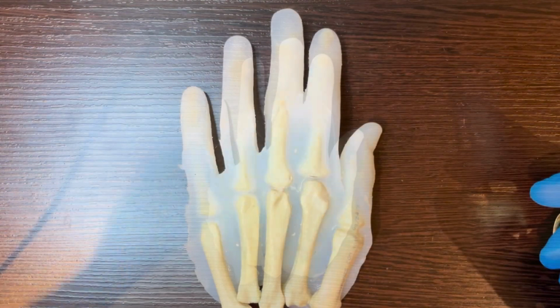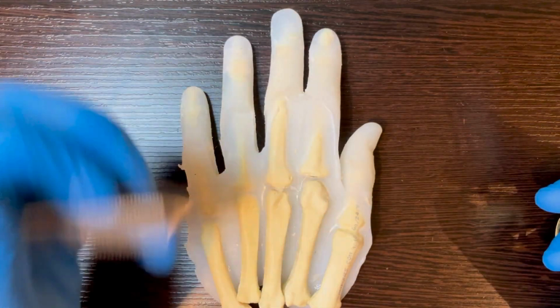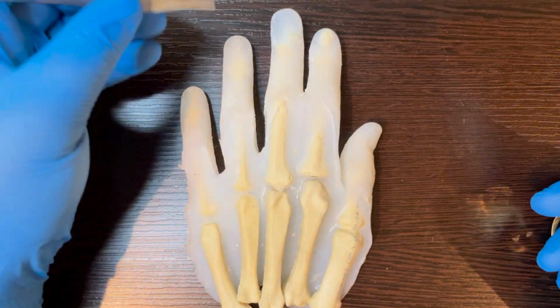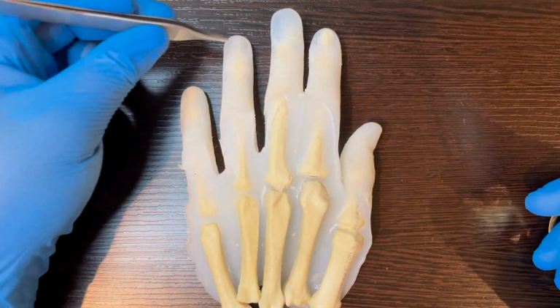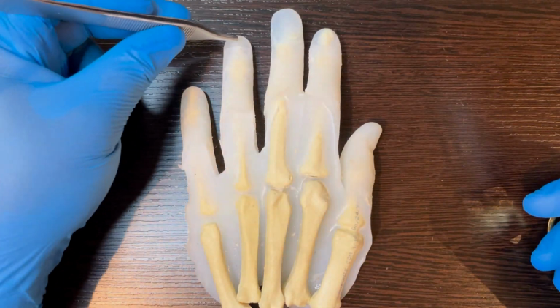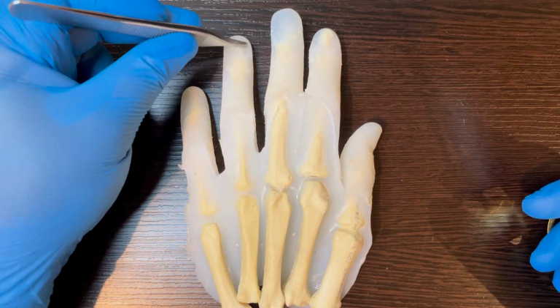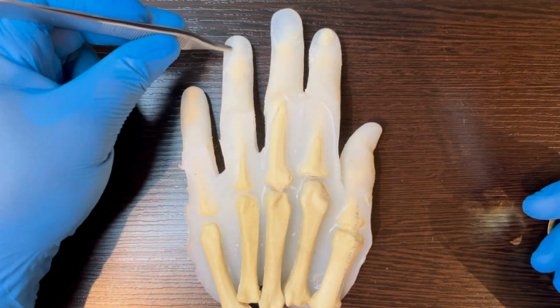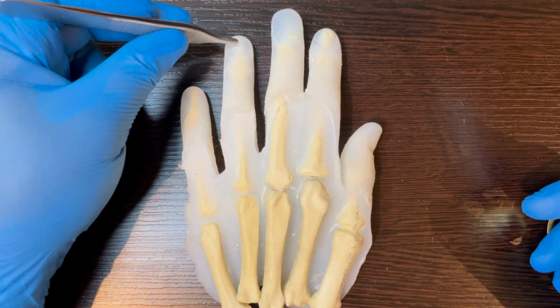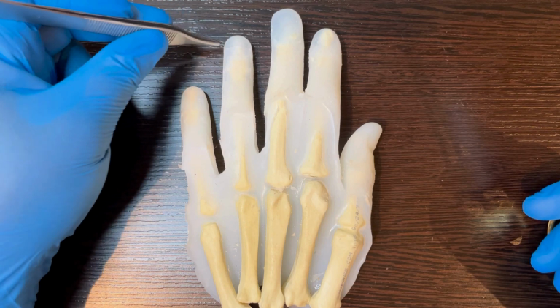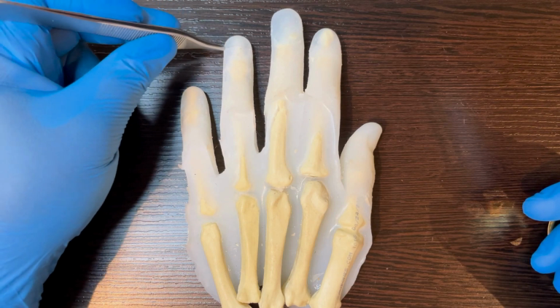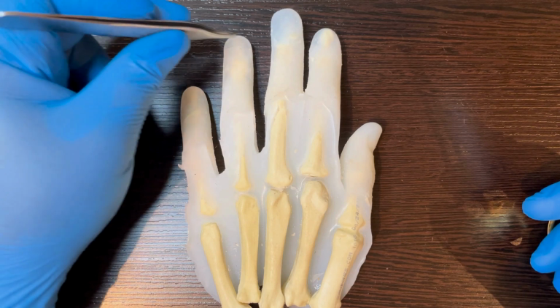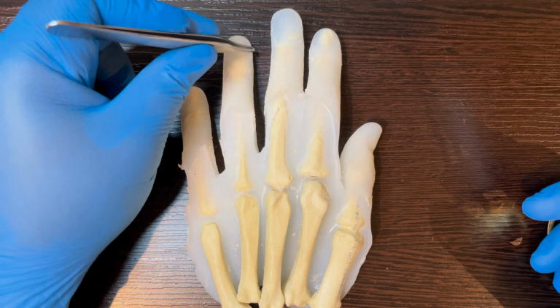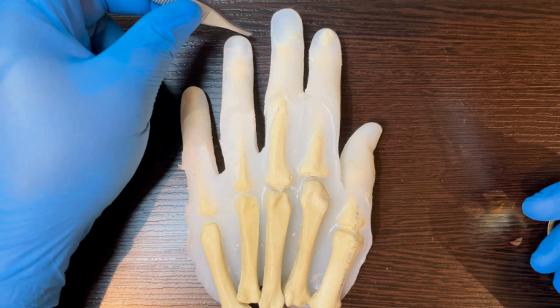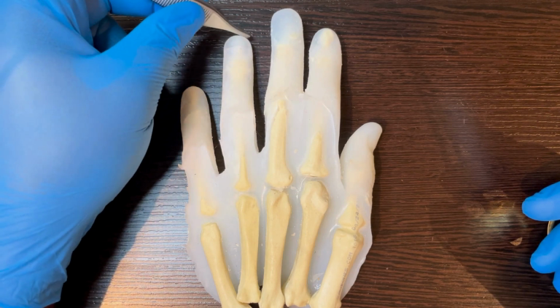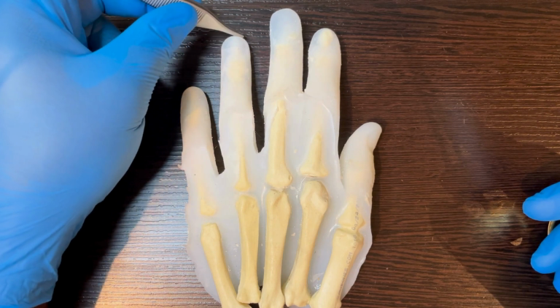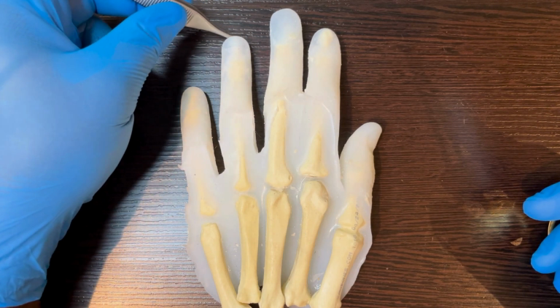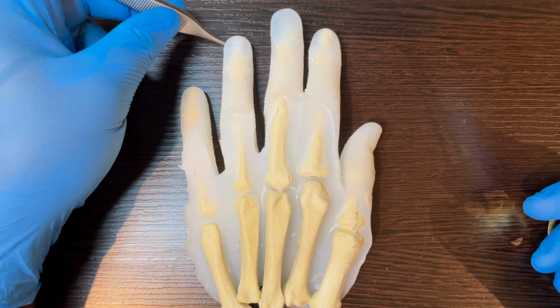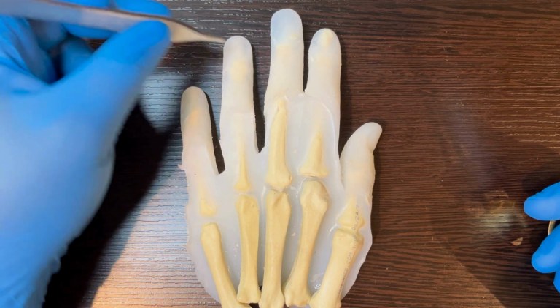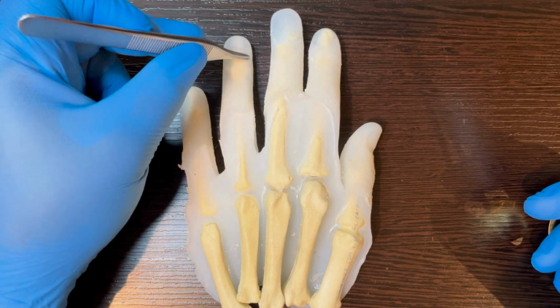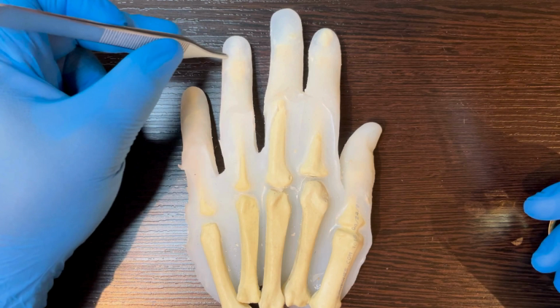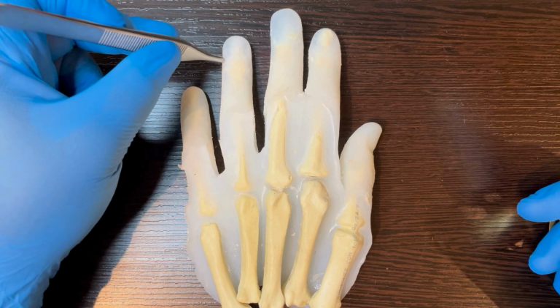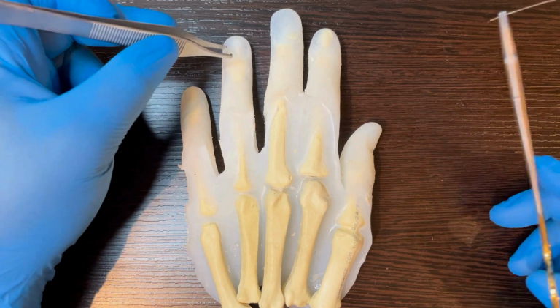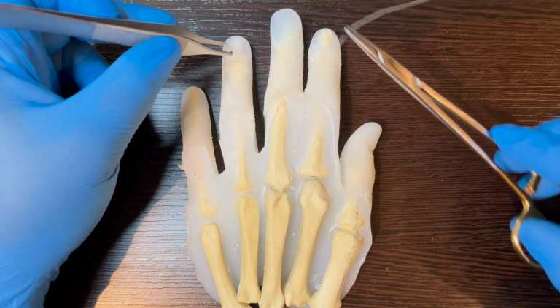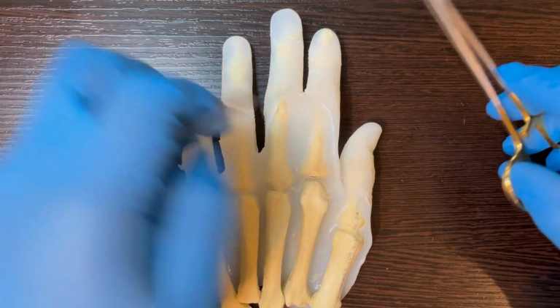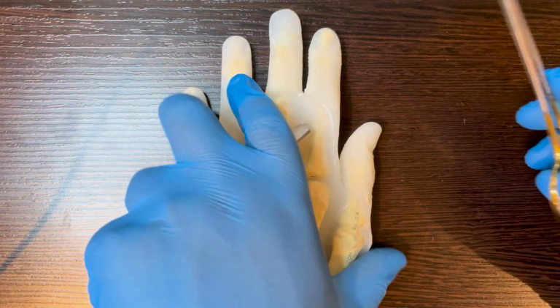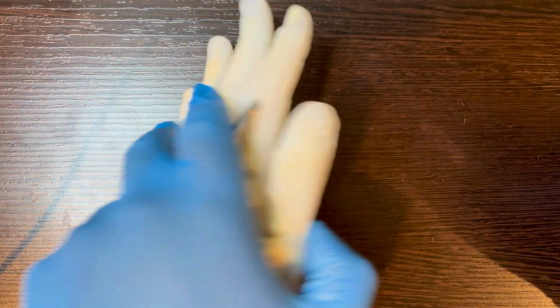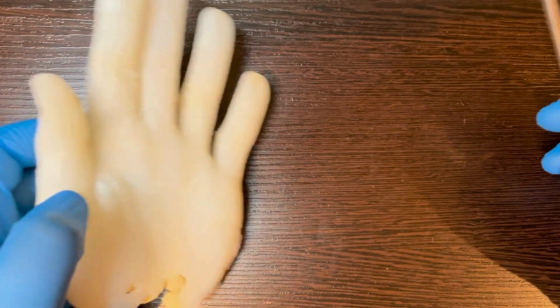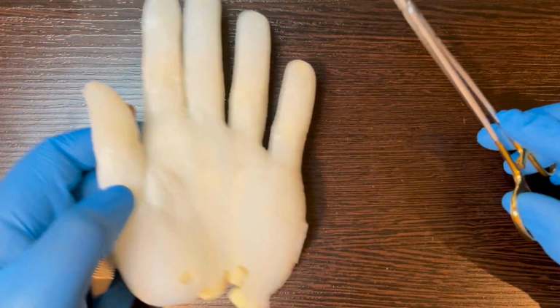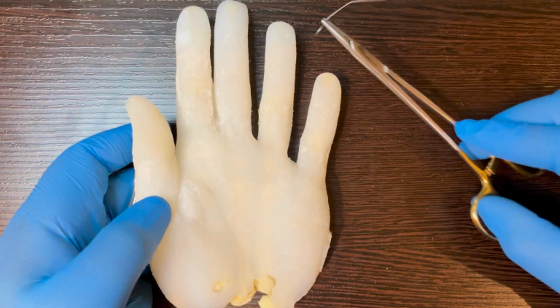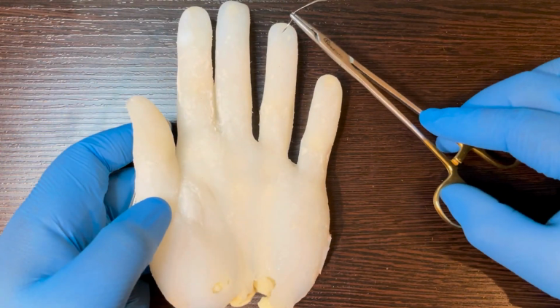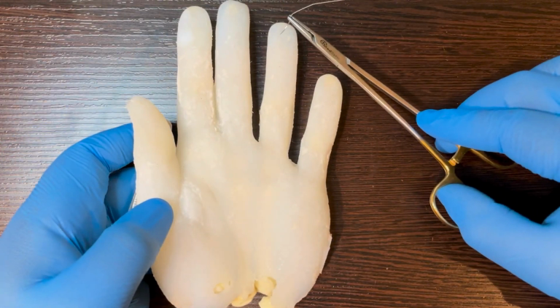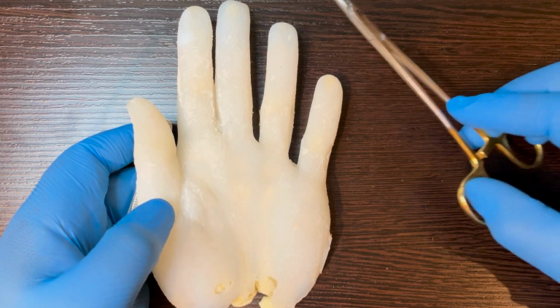Let me show you how a plastic surgeon does it. The cut is on the sterile matrix, into the perinychial folds. It doesn't affect the hyponychium, eponychium, or underlying germinal matrix. The volar pulp skin is also uninjured.